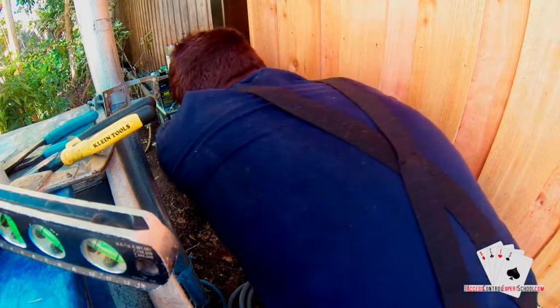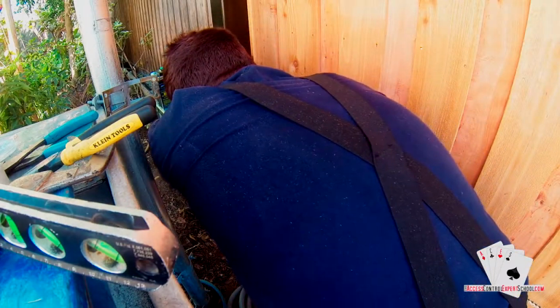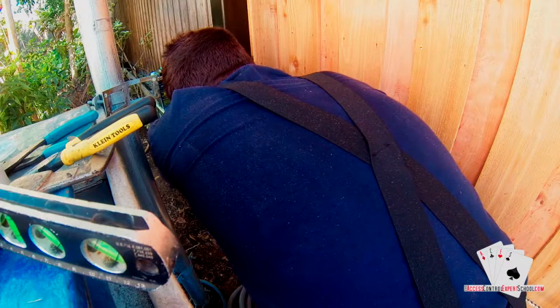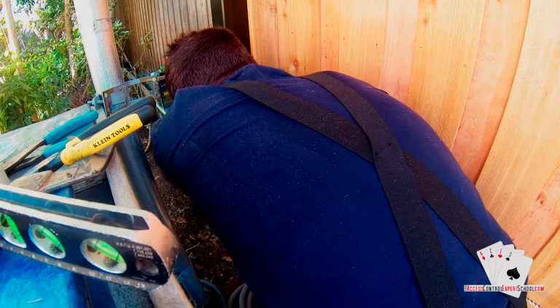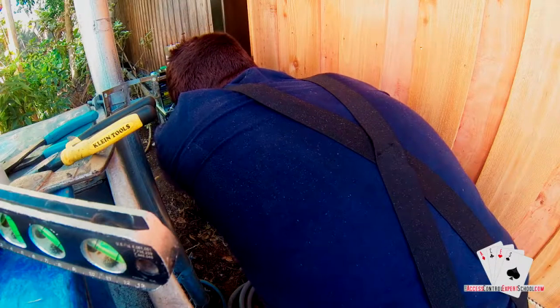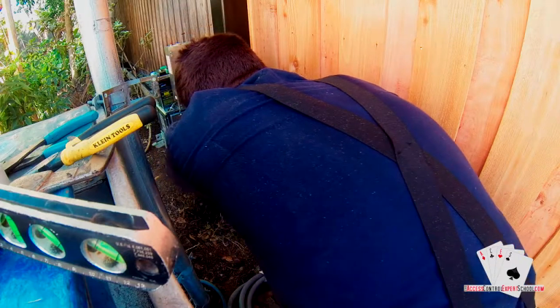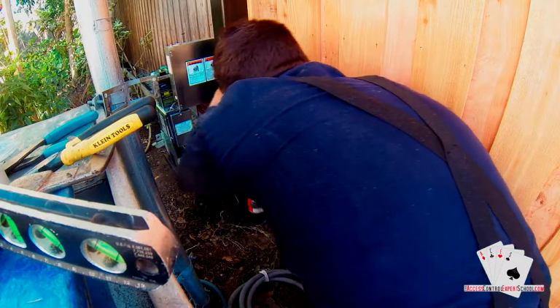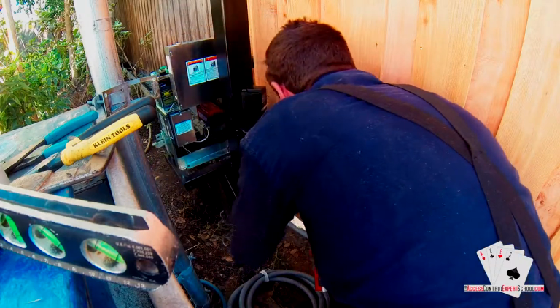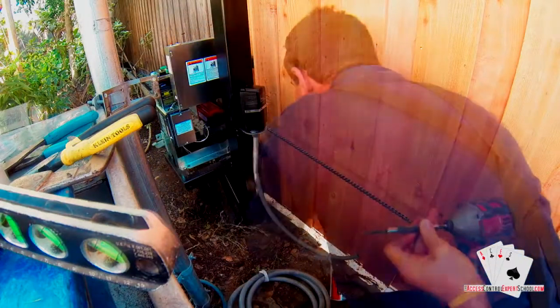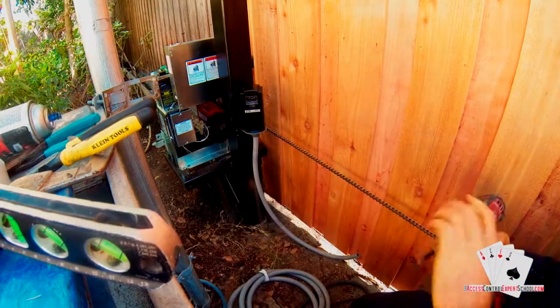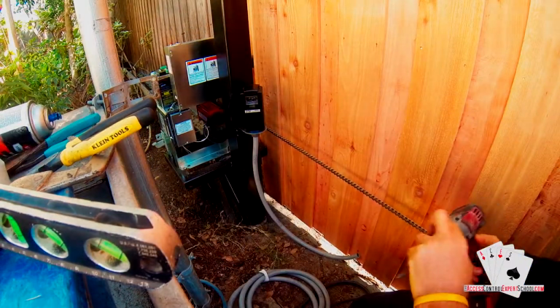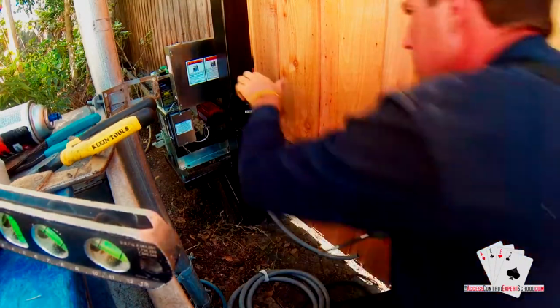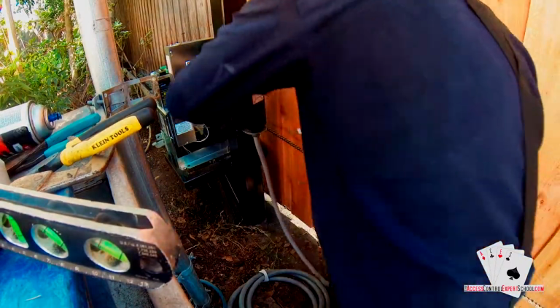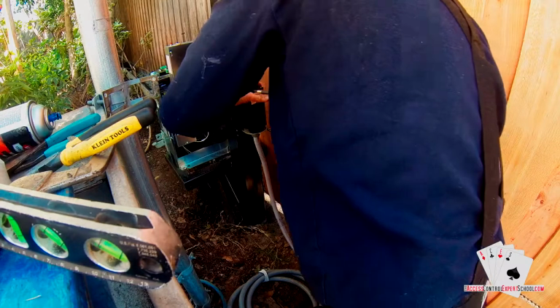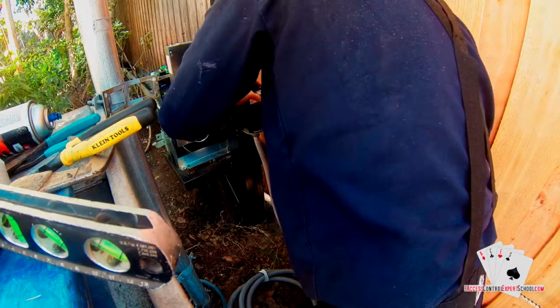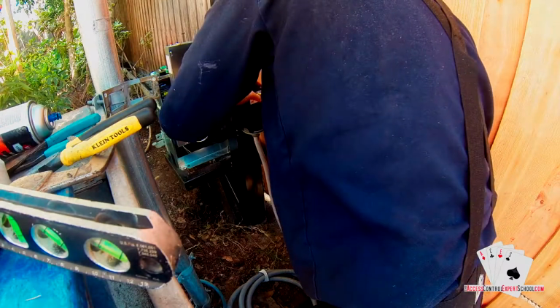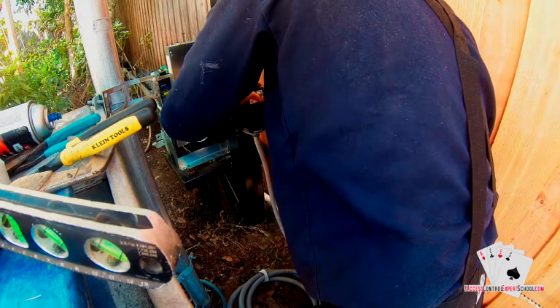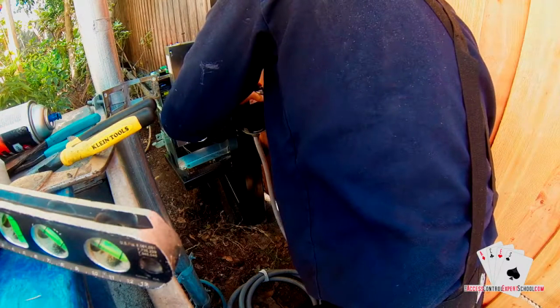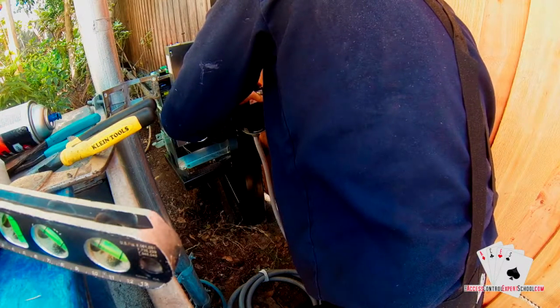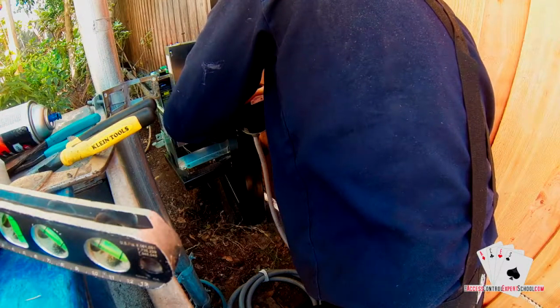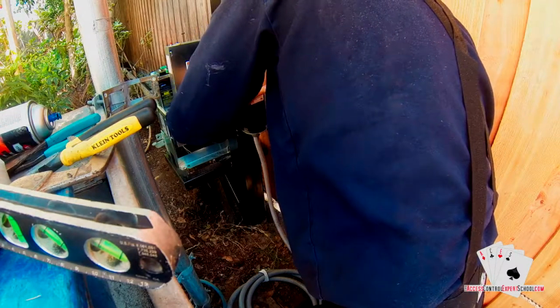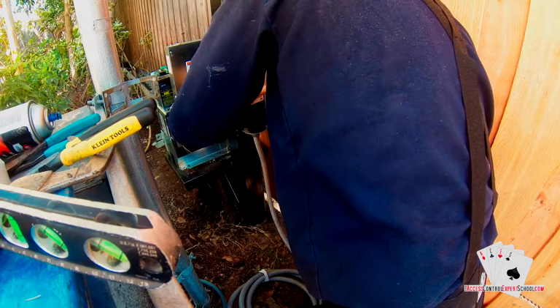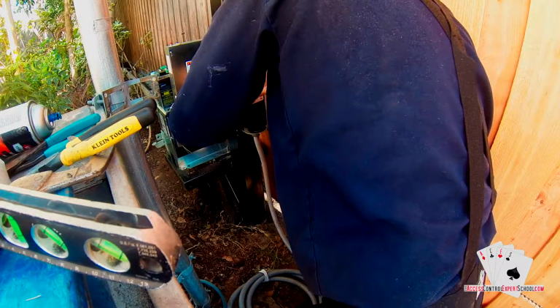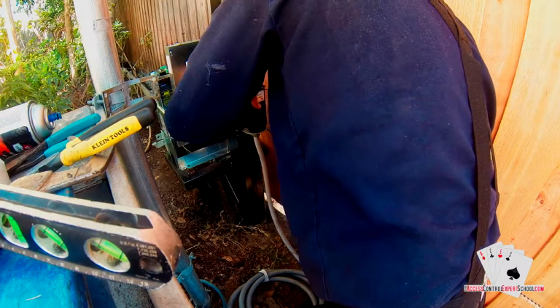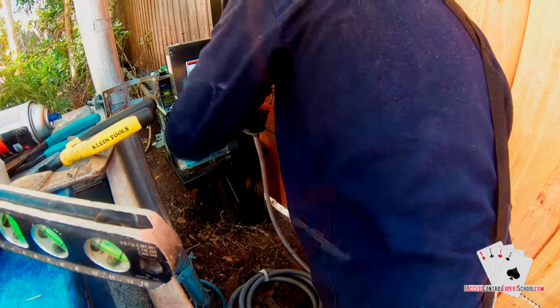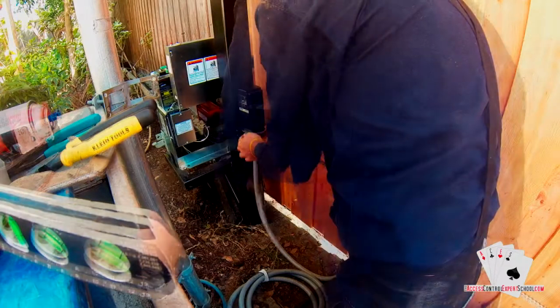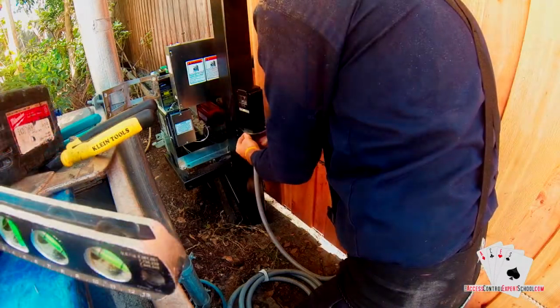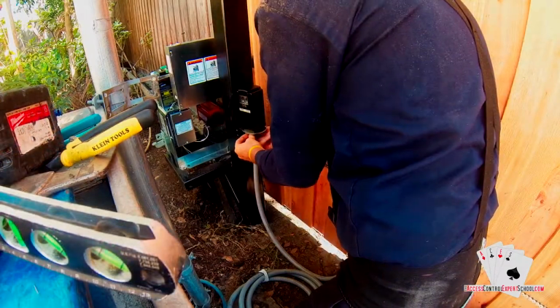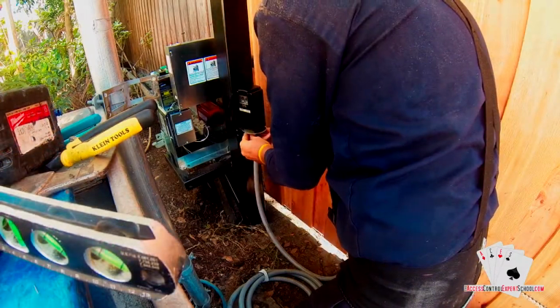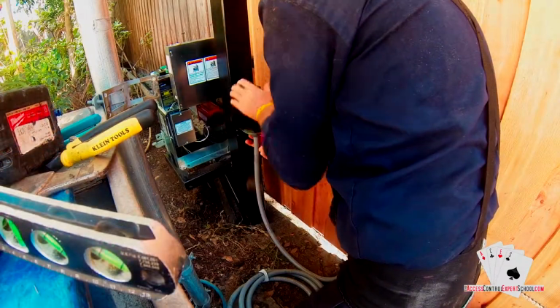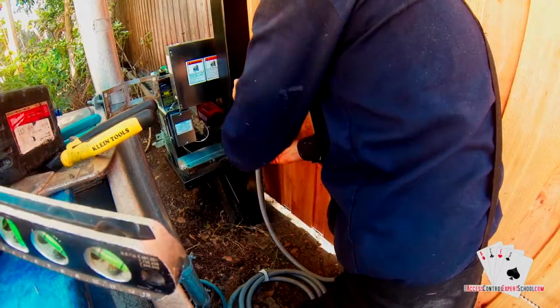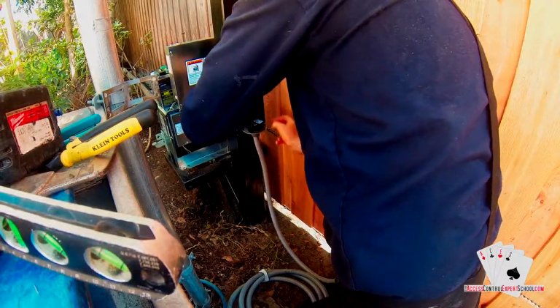This is a good time to spray paint the welds. Before you install your wire you'll need to expose the back of the photo eye. You can take an impact wrench on a very low torque setting or just use a Phillips head screwdriver to take the back cover off.